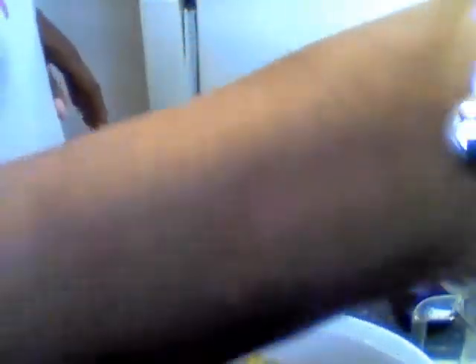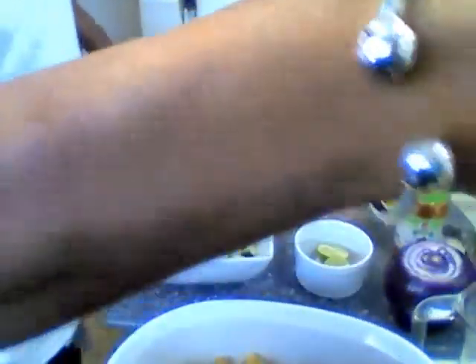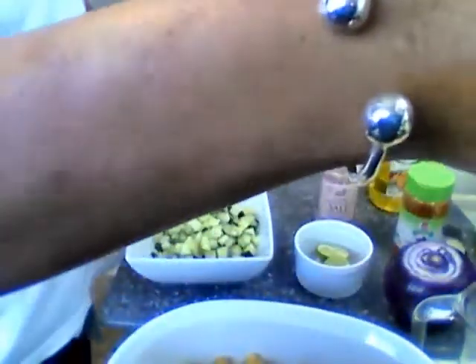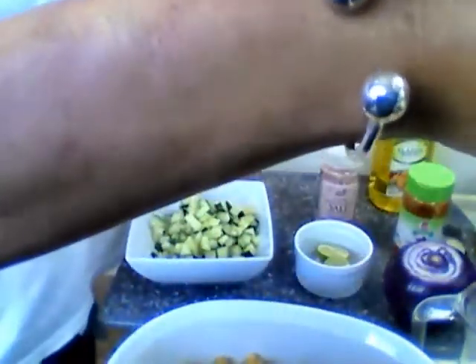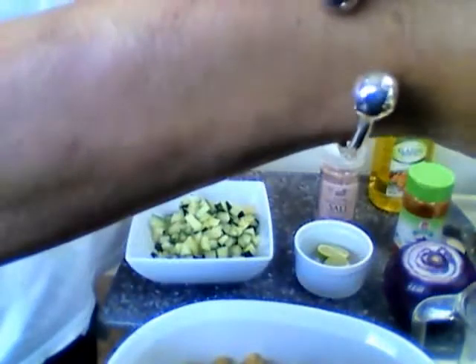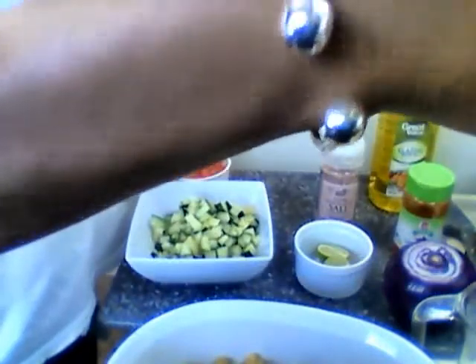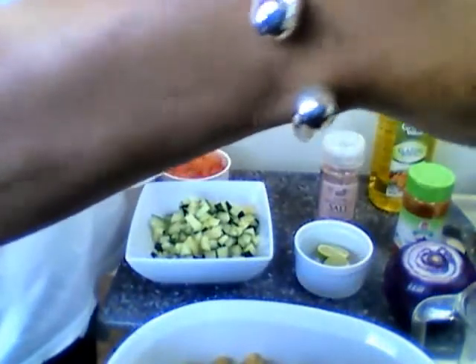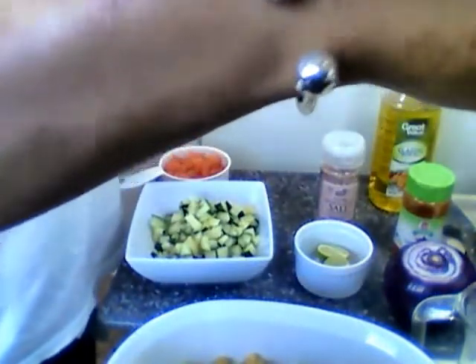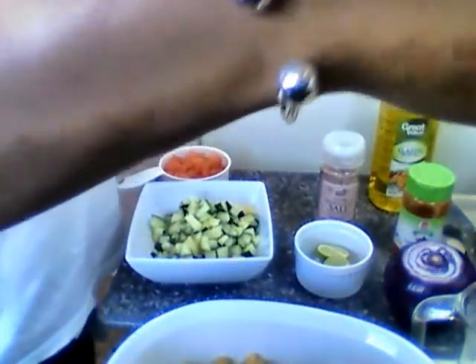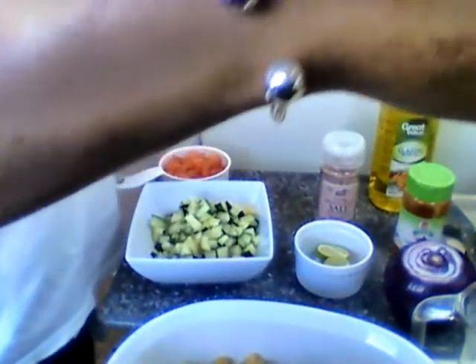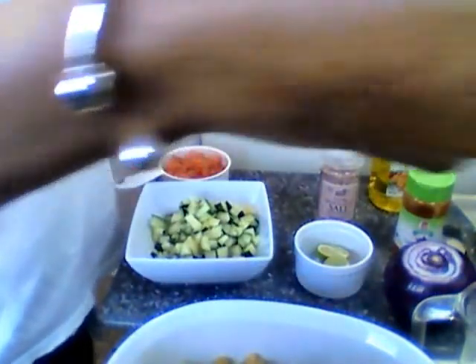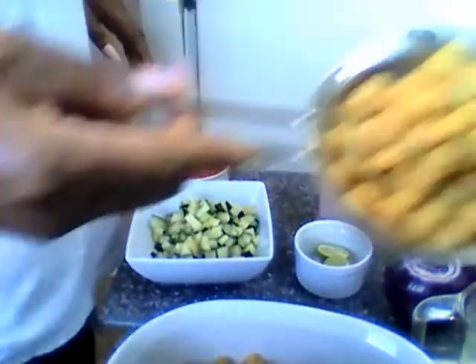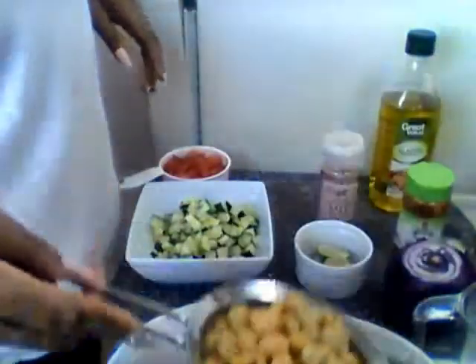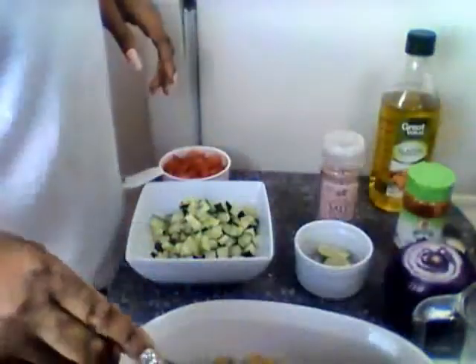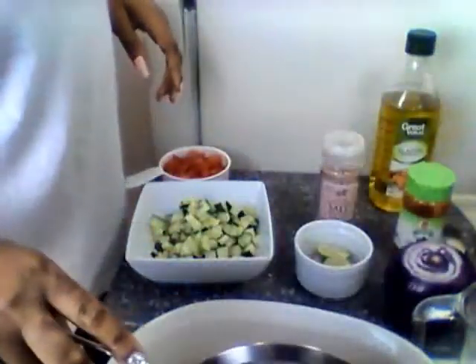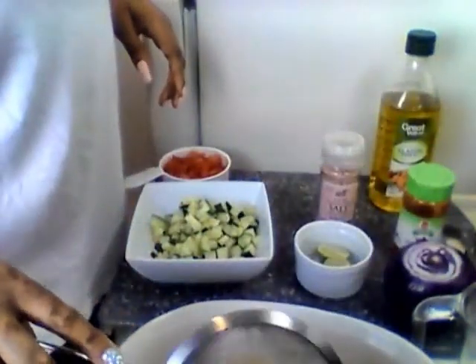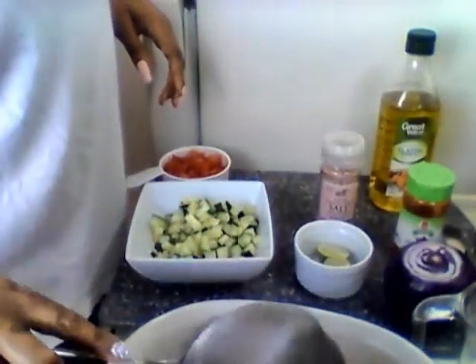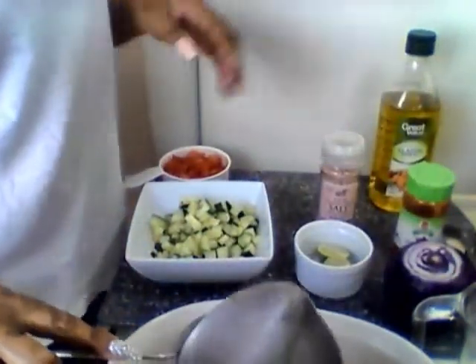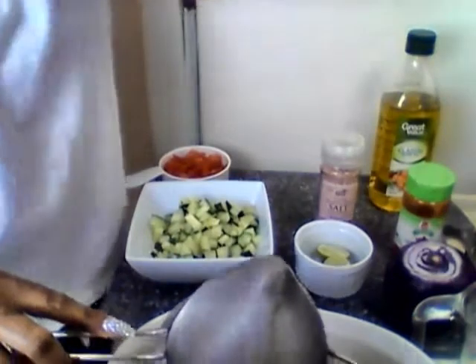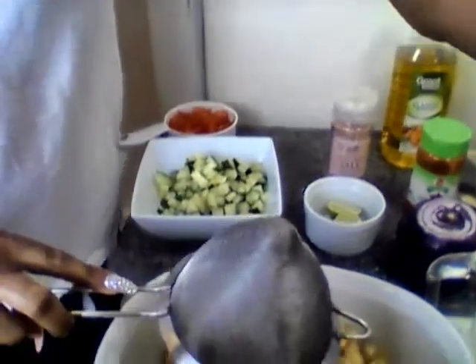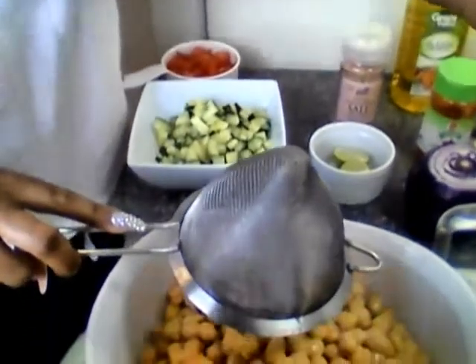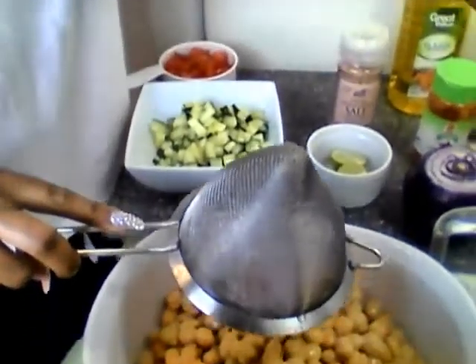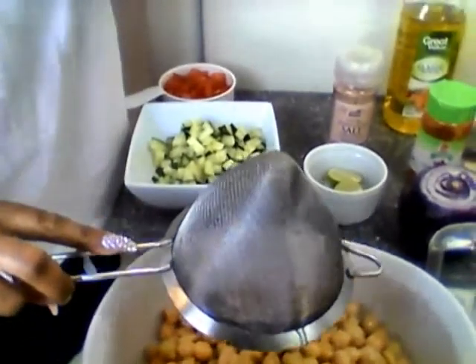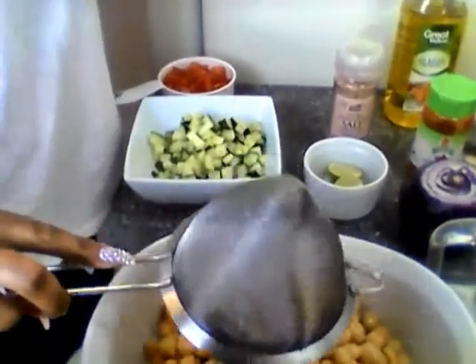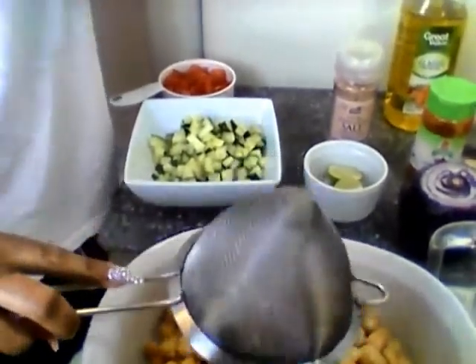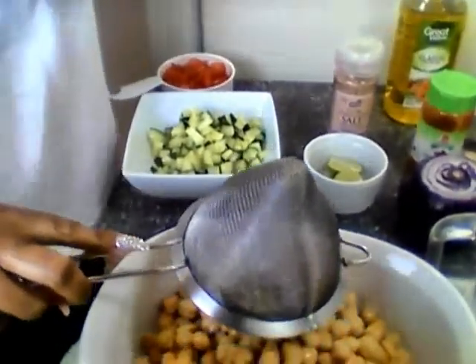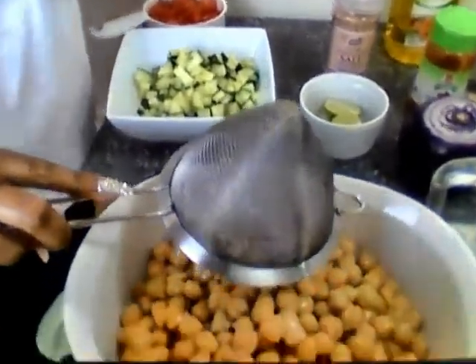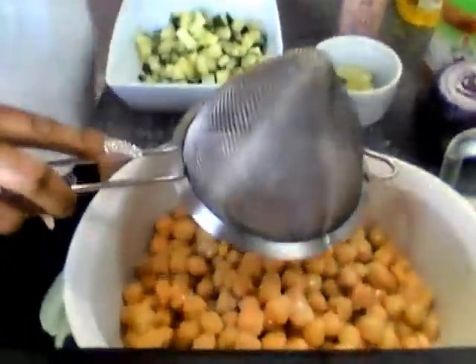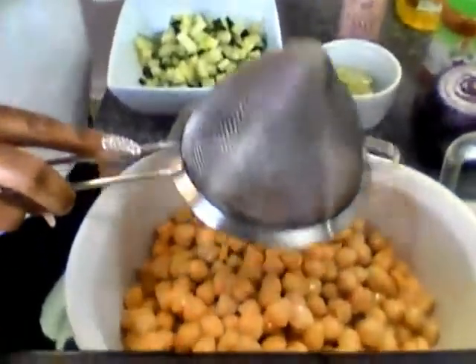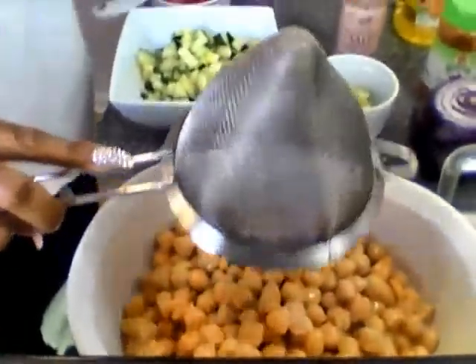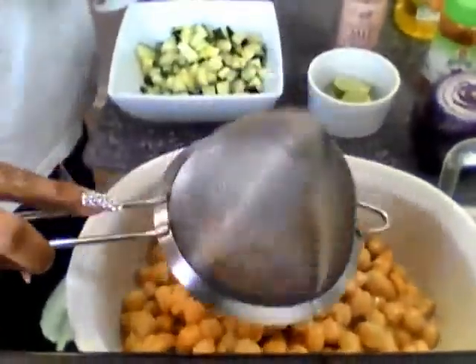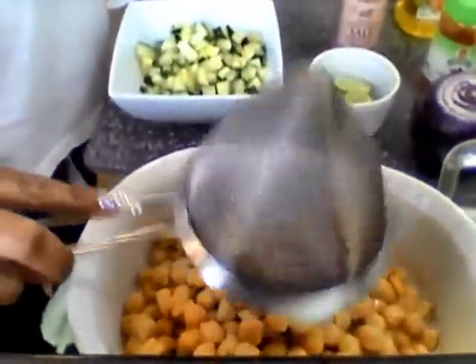The juice on the chickpeas or garbanzo beans is called aquafaba — look at the beans, y'all, see them in there.